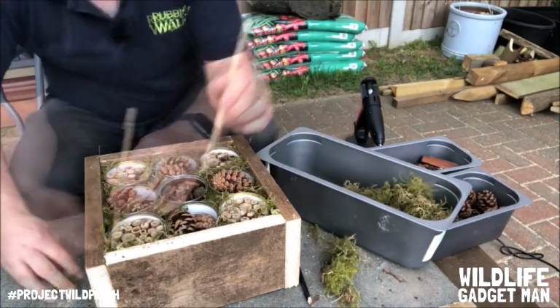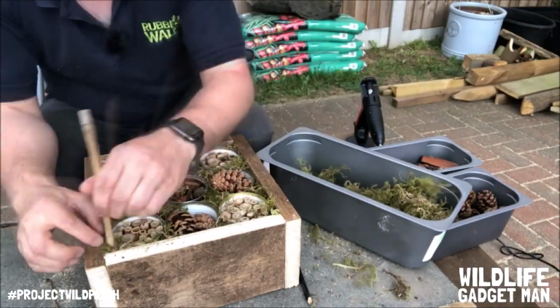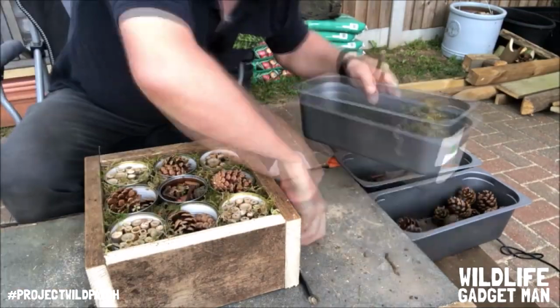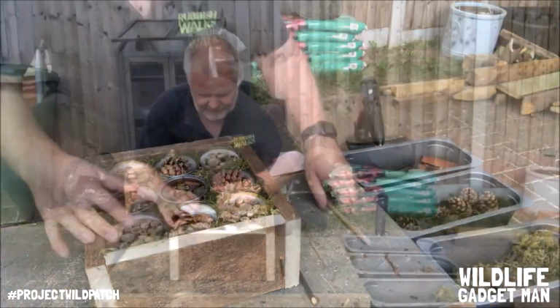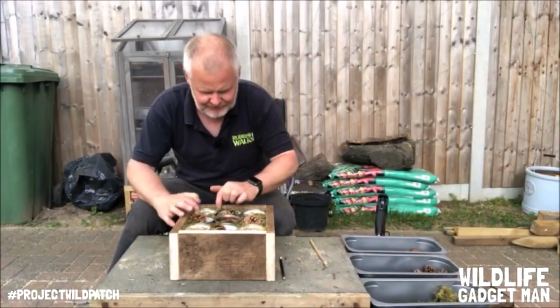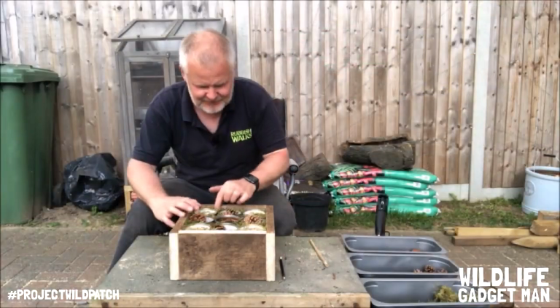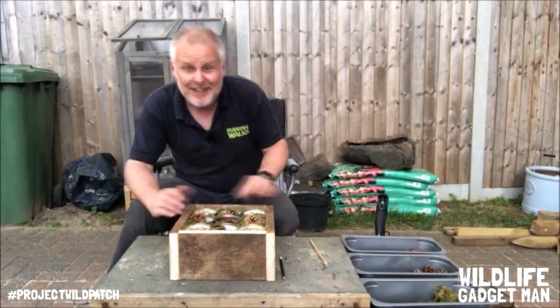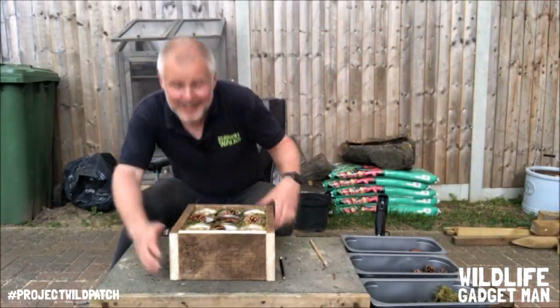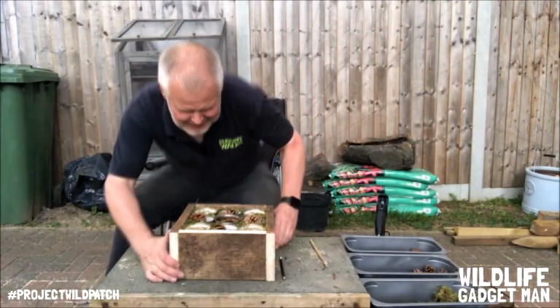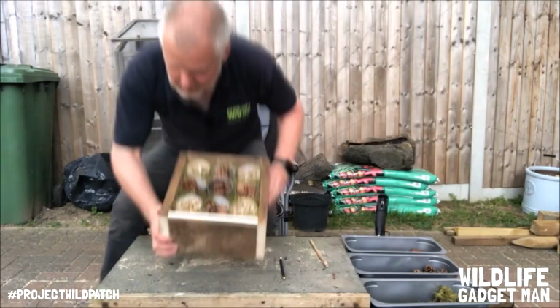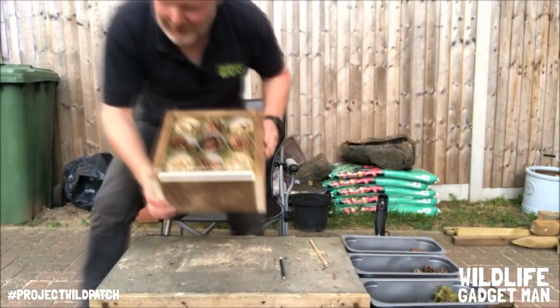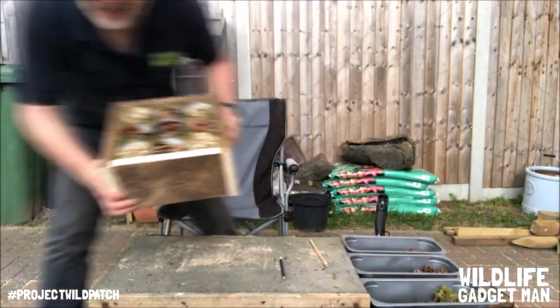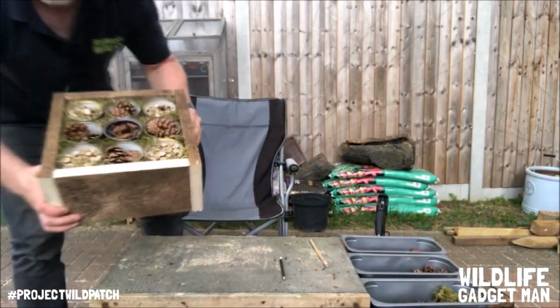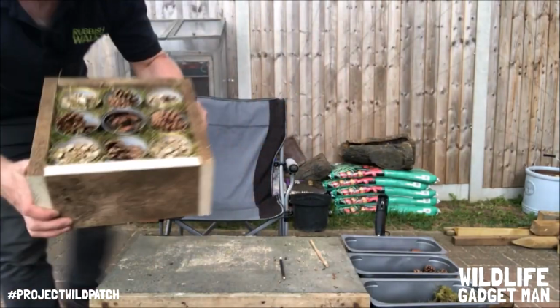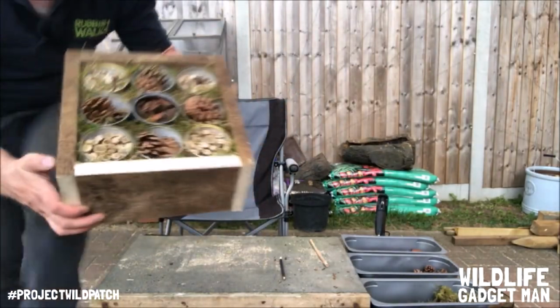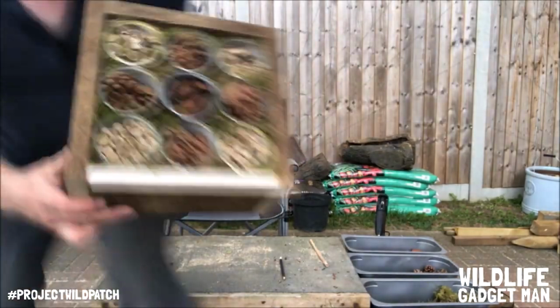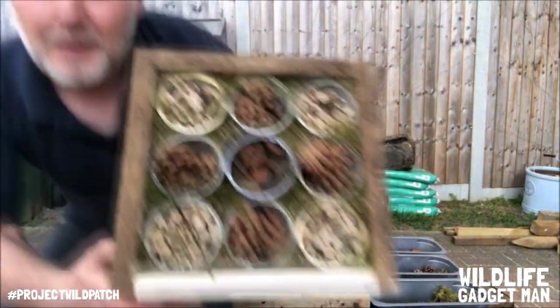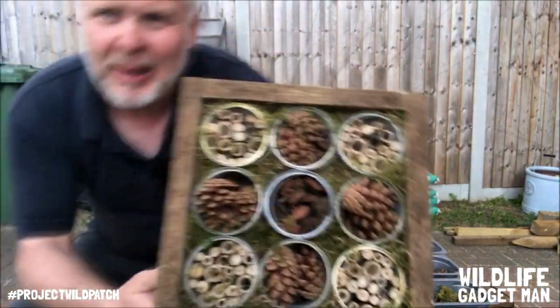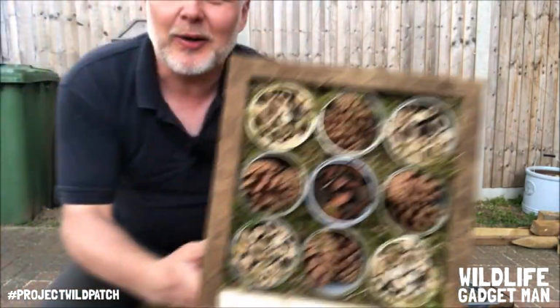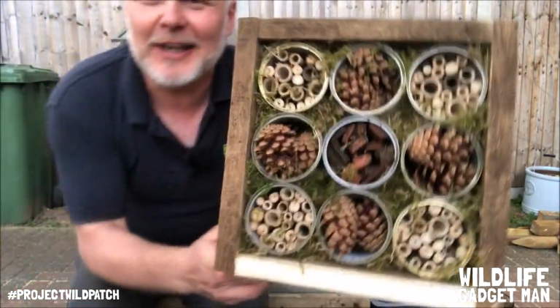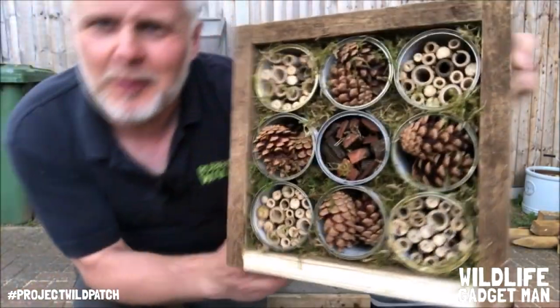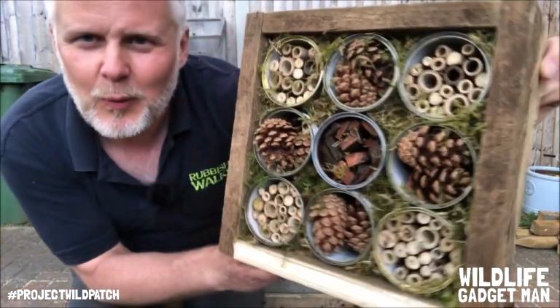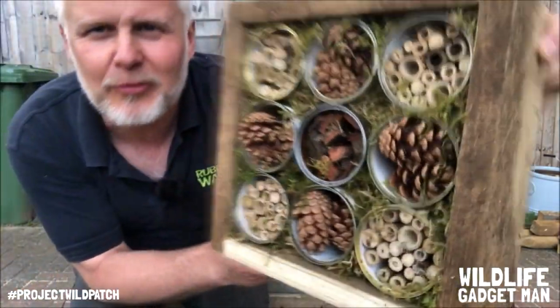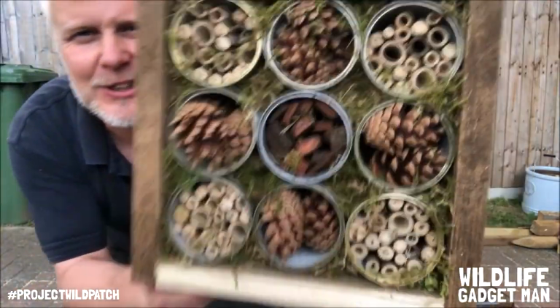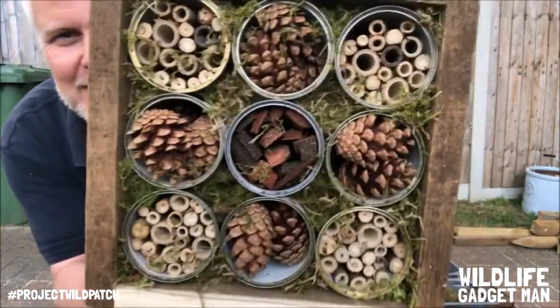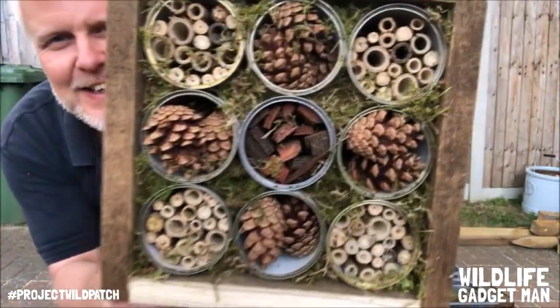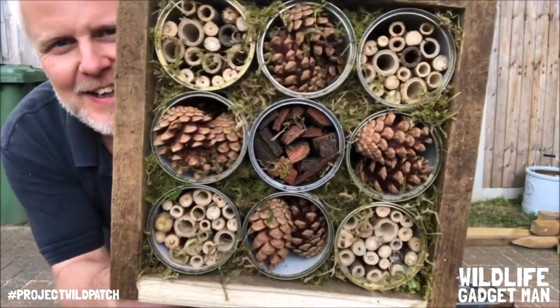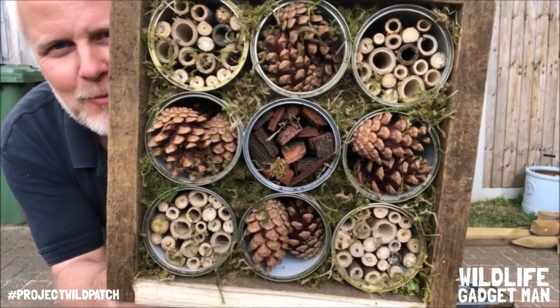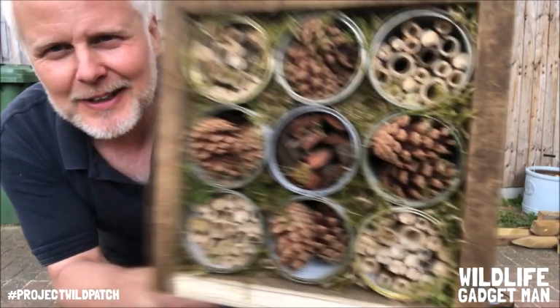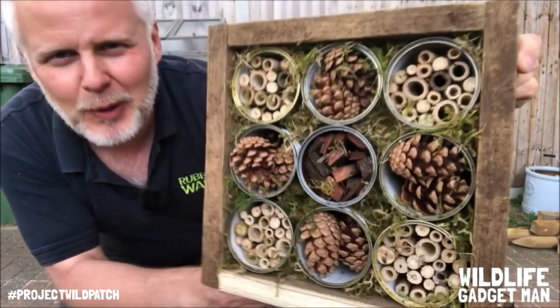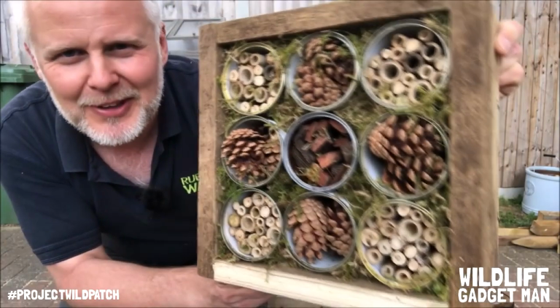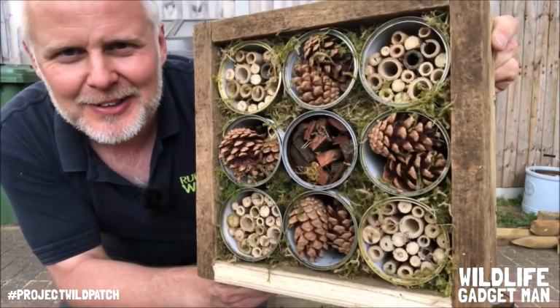And there you go — one bug hotel, all finished and ready to pop in the garden.